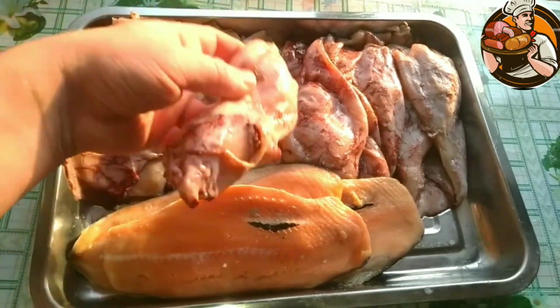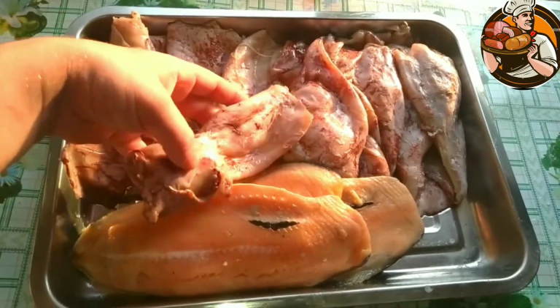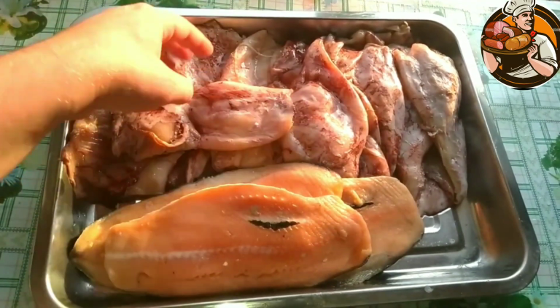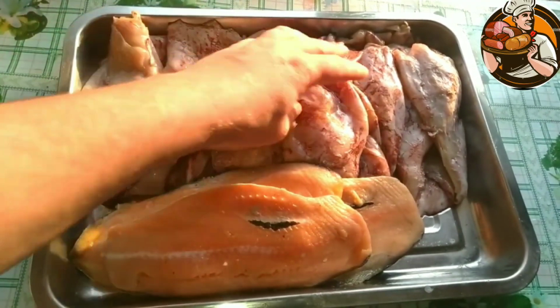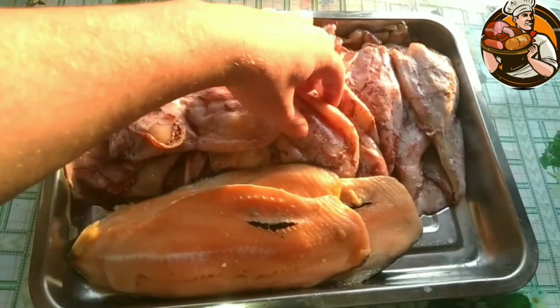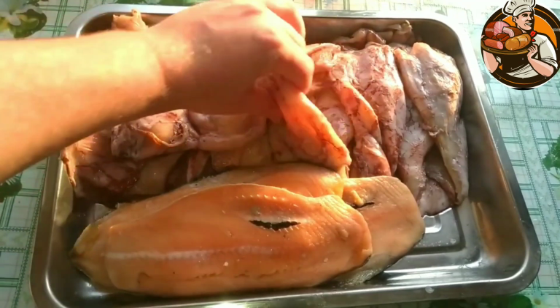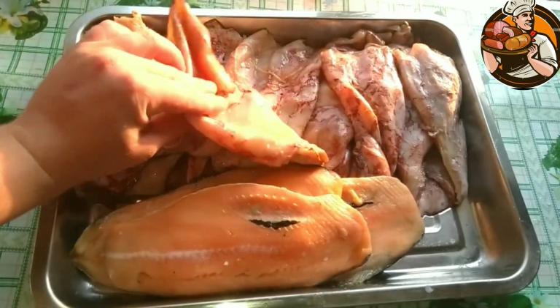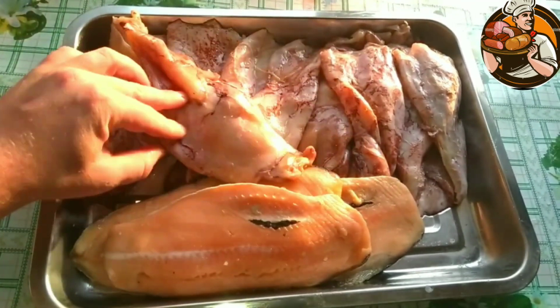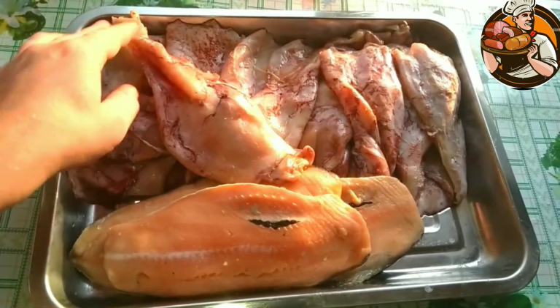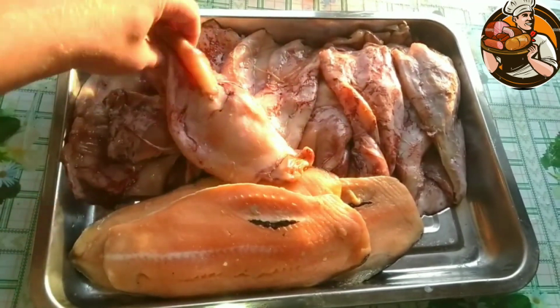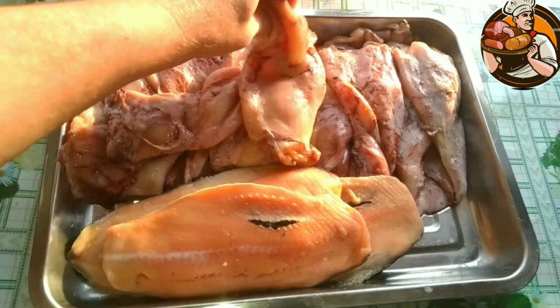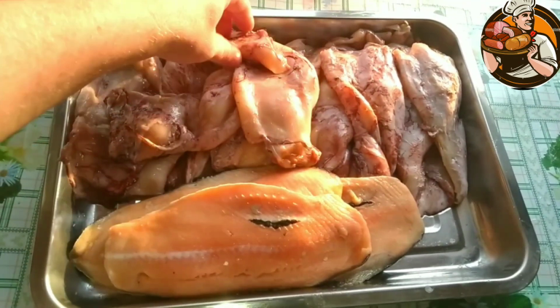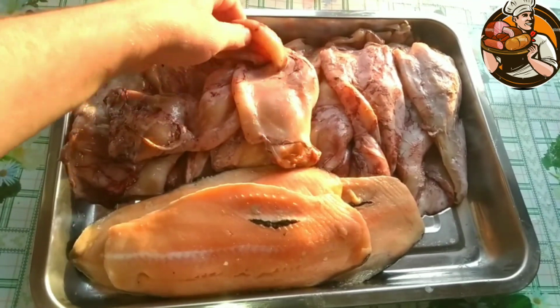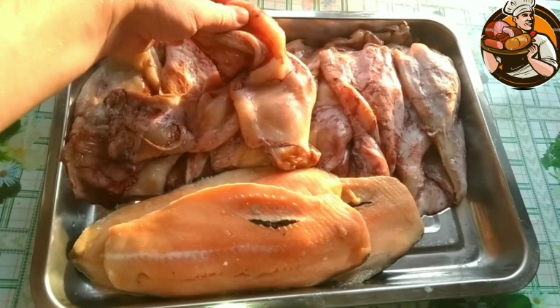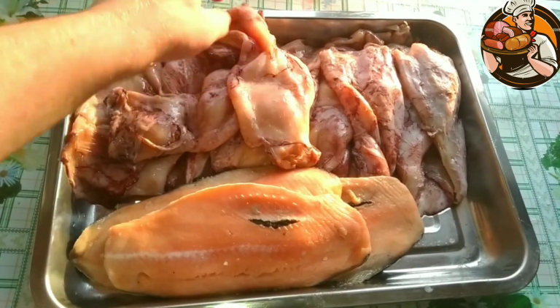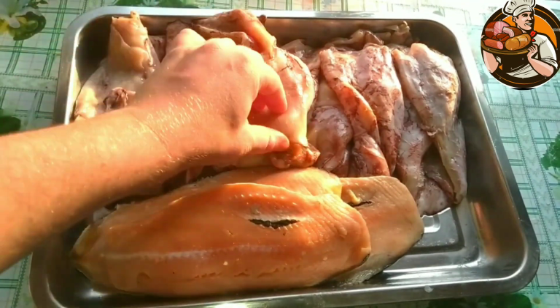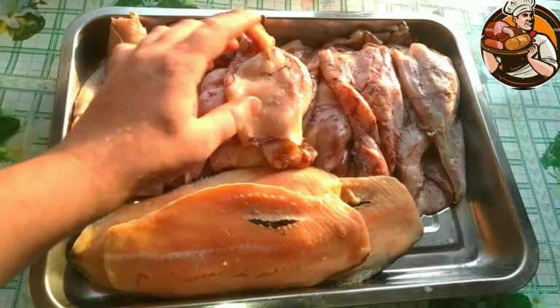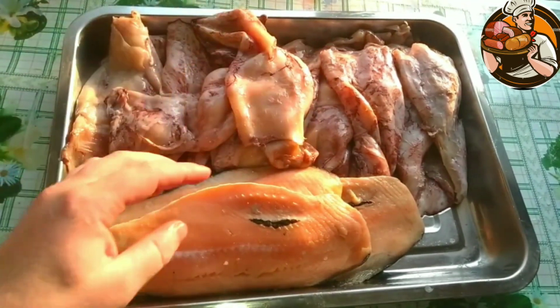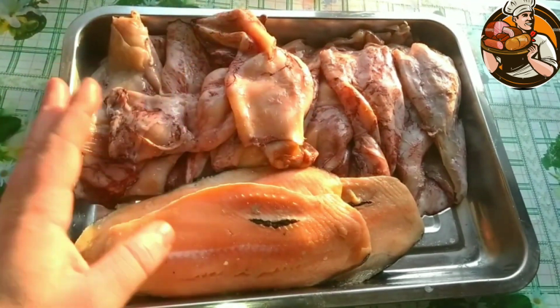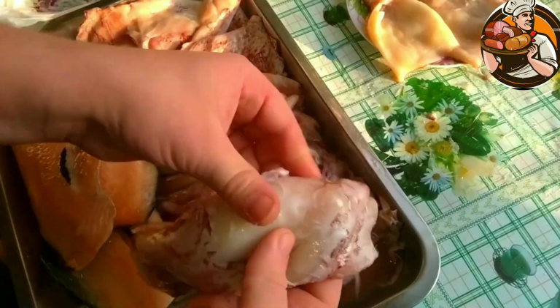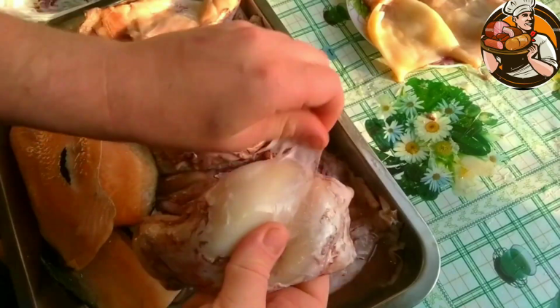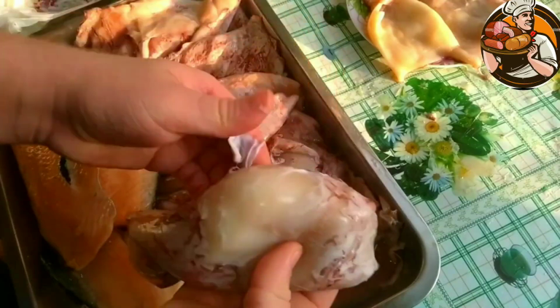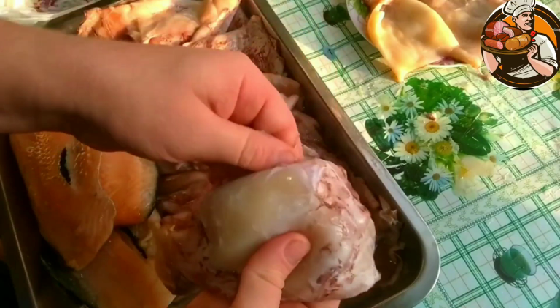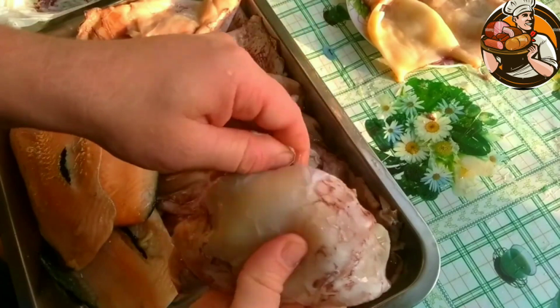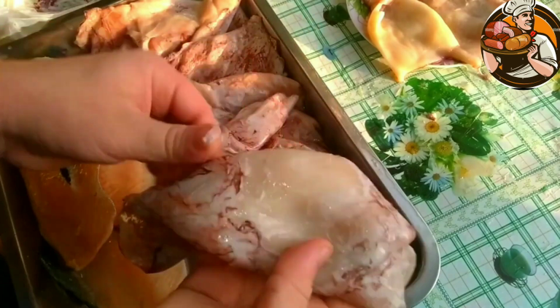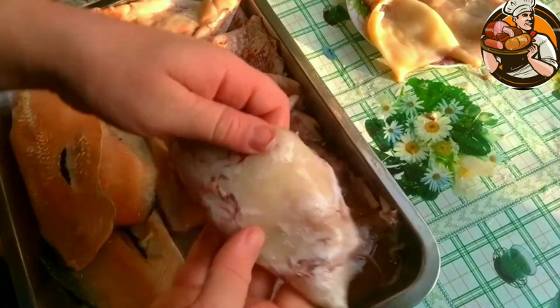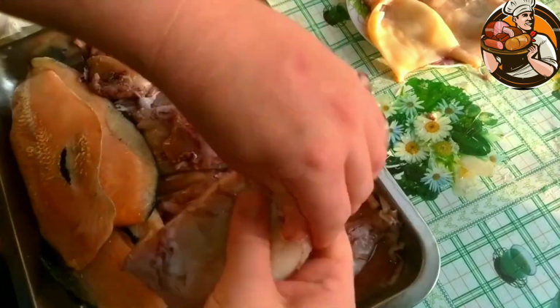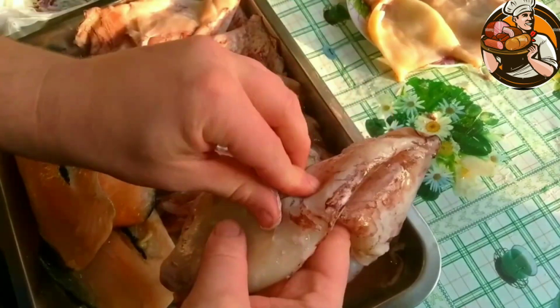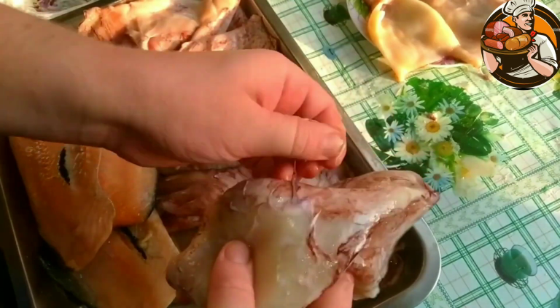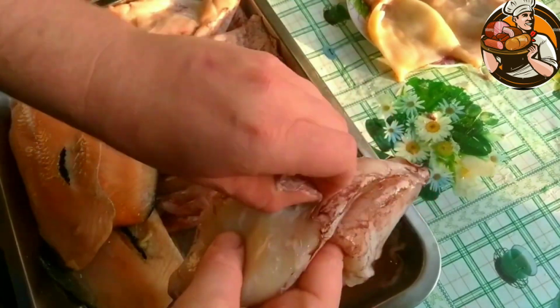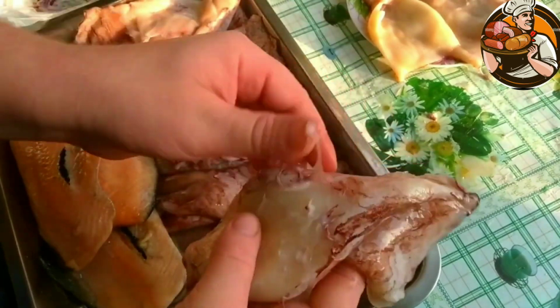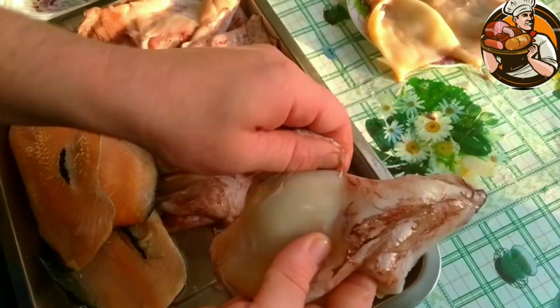Hello friends. Welcome to my YouTube channel. Today we will prepare squid by cold smoking method. In our regions, they are sold only frozen.